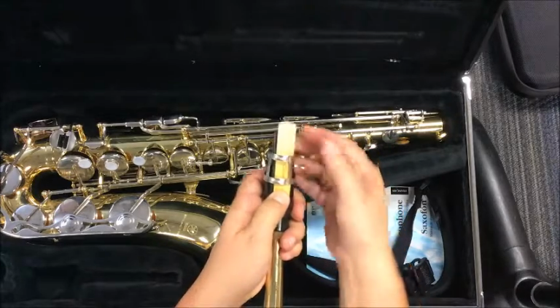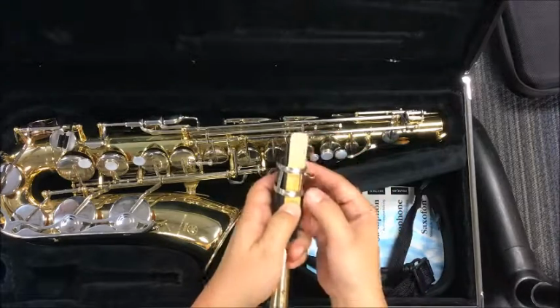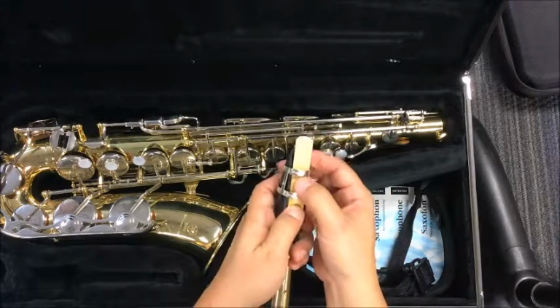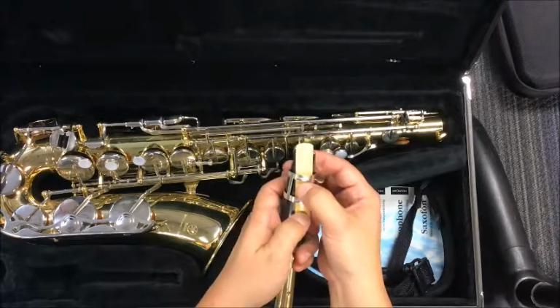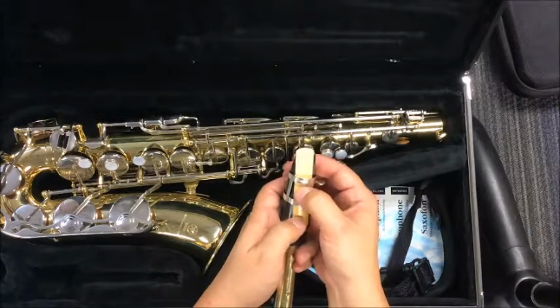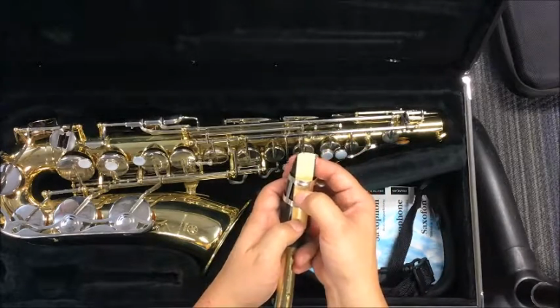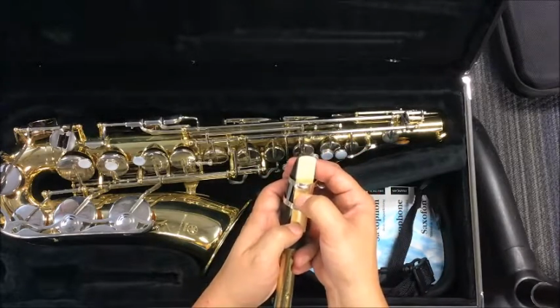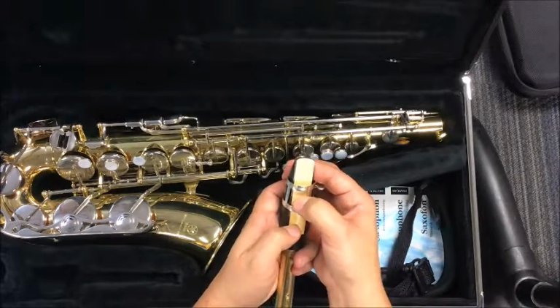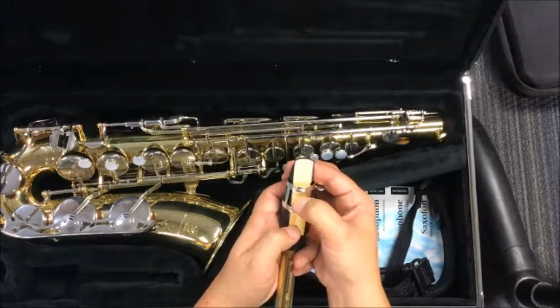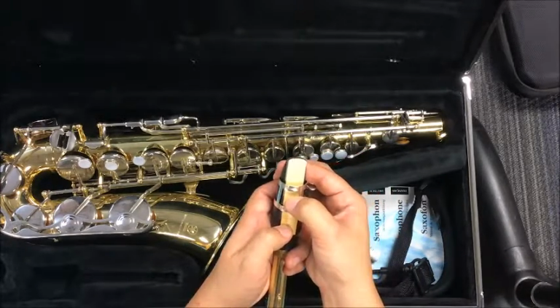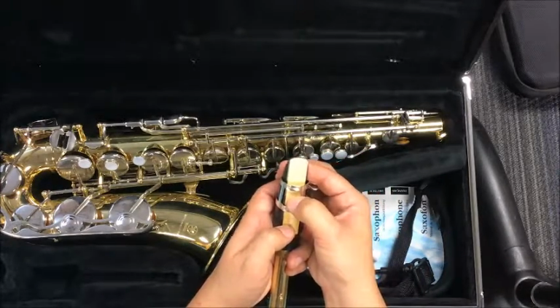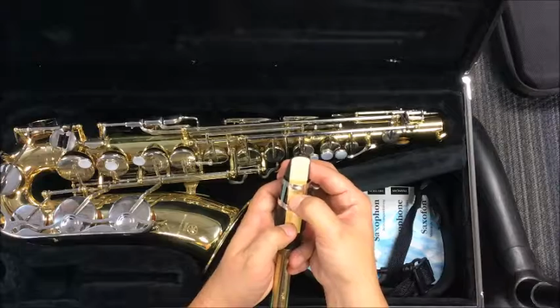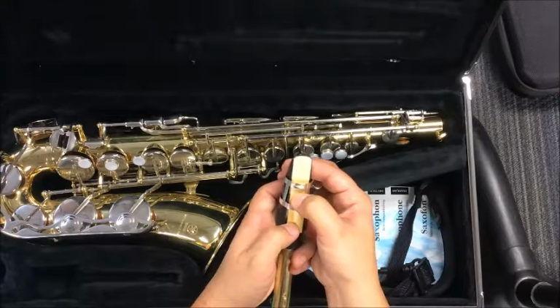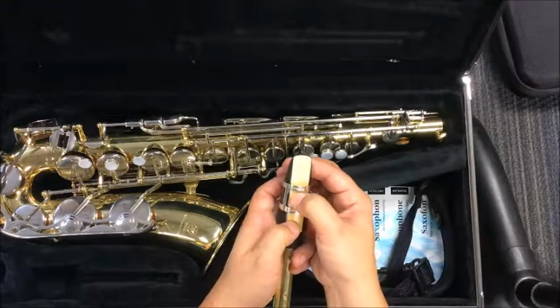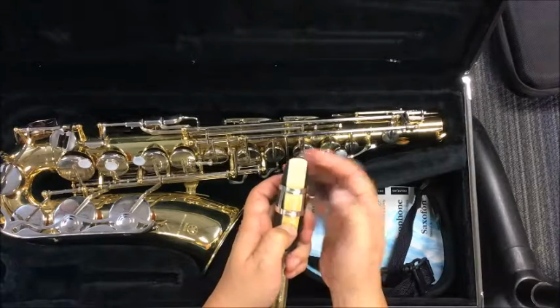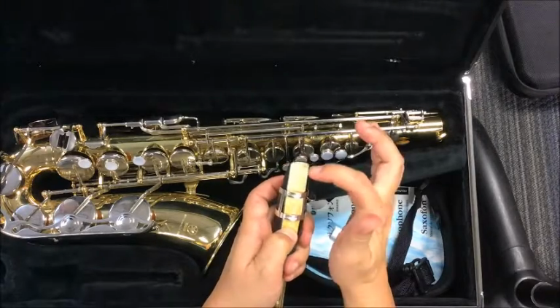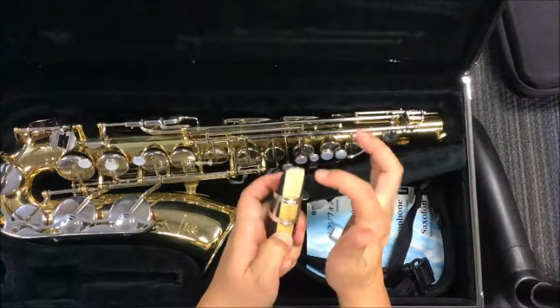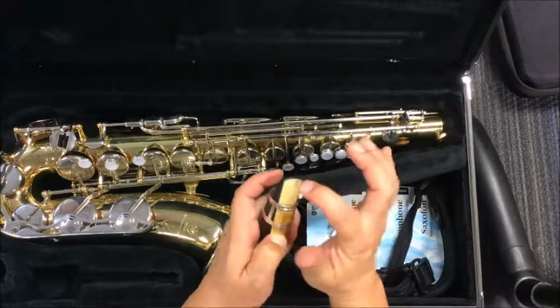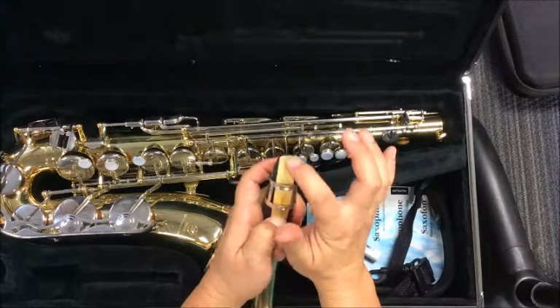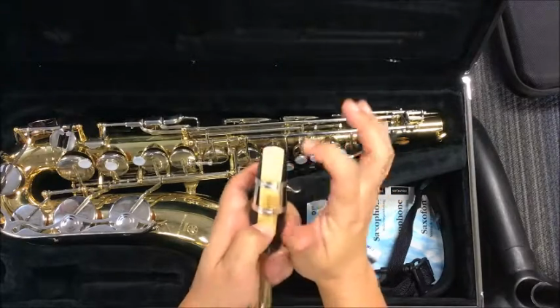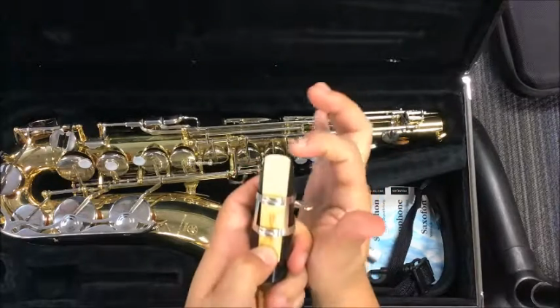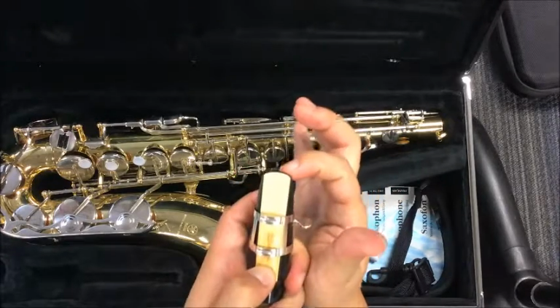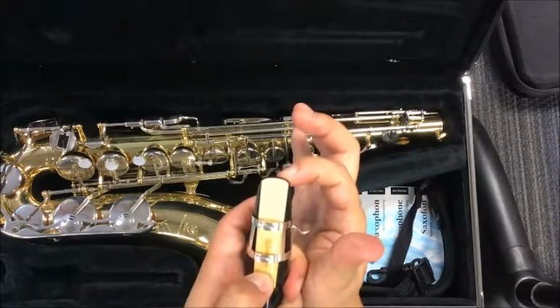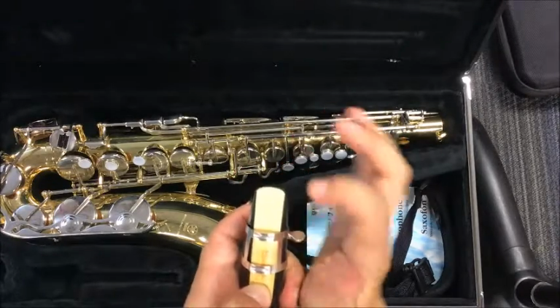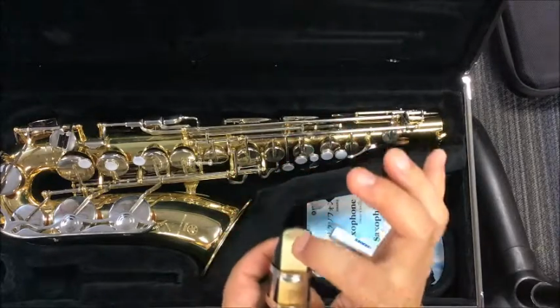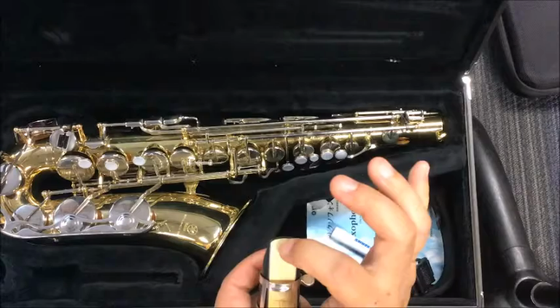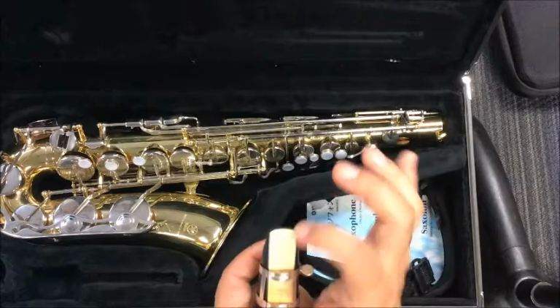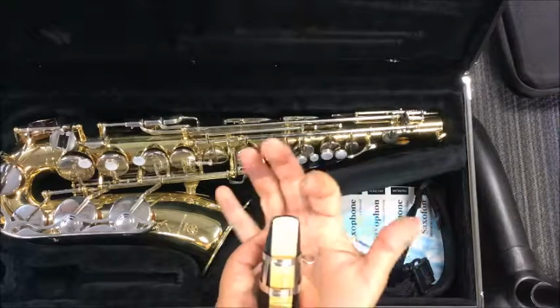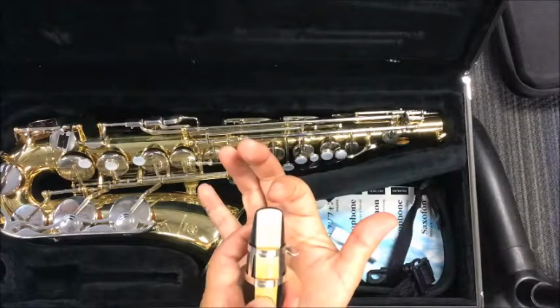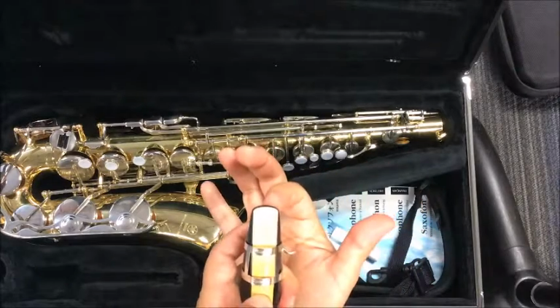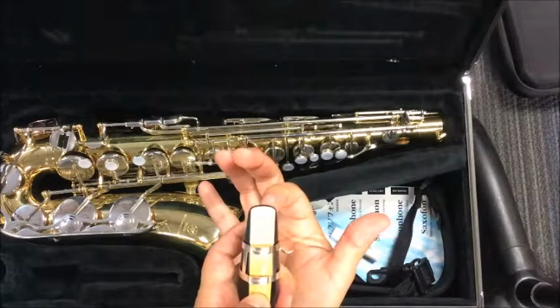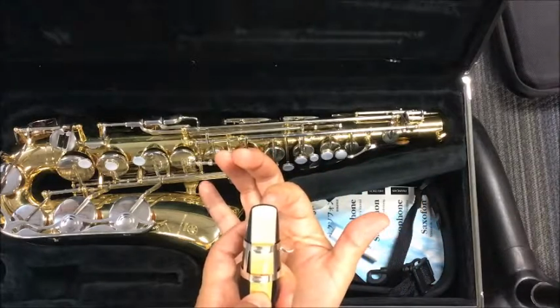Using my thumbs, I'm going to move it down and I'm going to line up the tip of the reed with the tip of the mouthpiece. Again, that is tip of the reed with the tip of the mouthpiece.